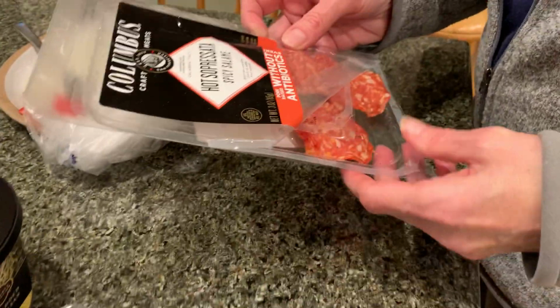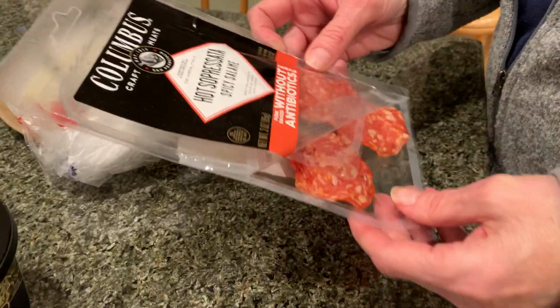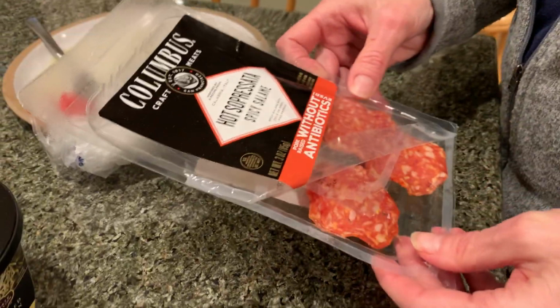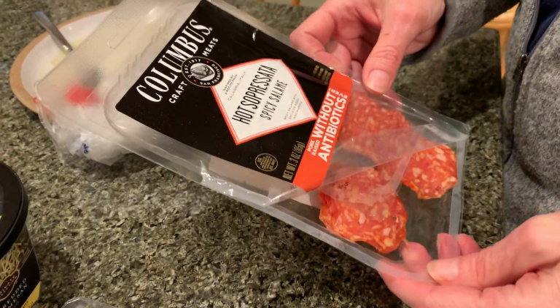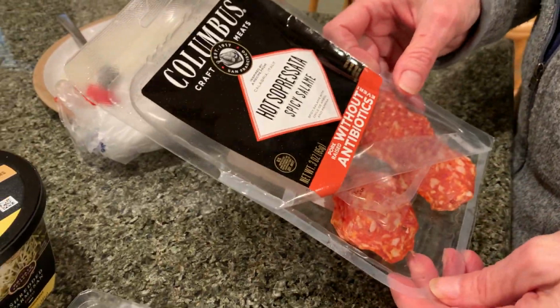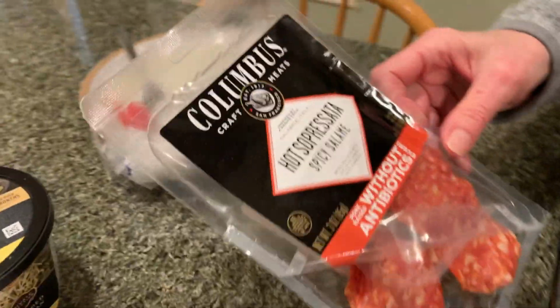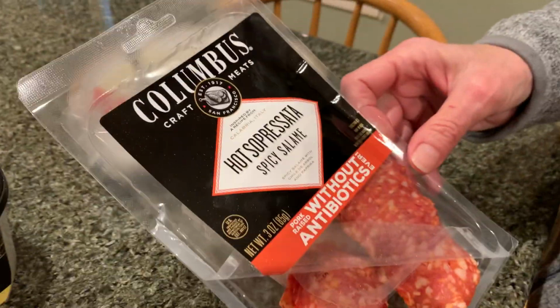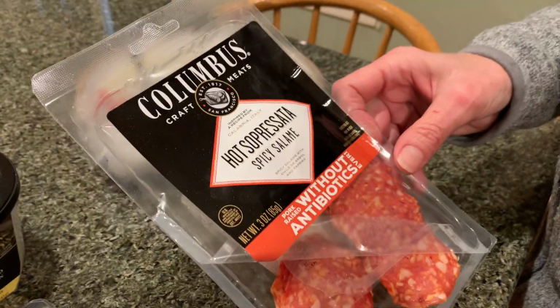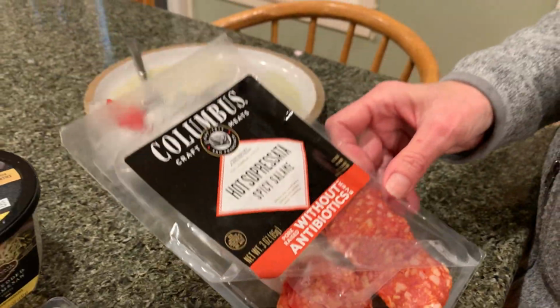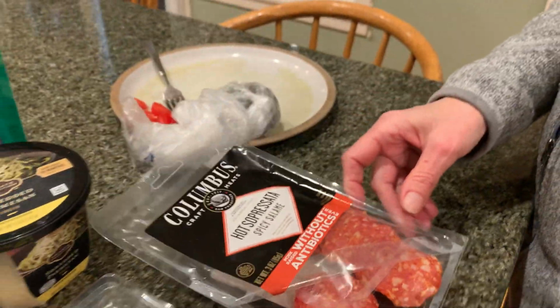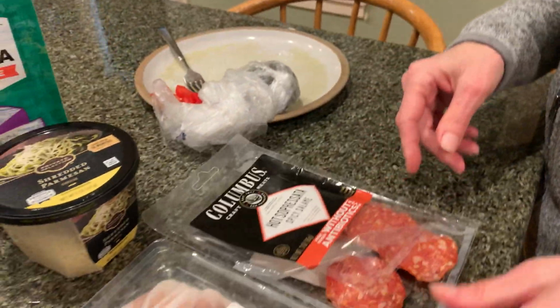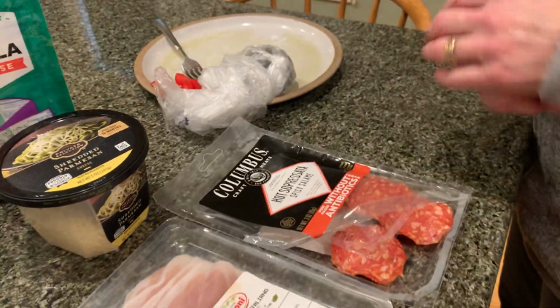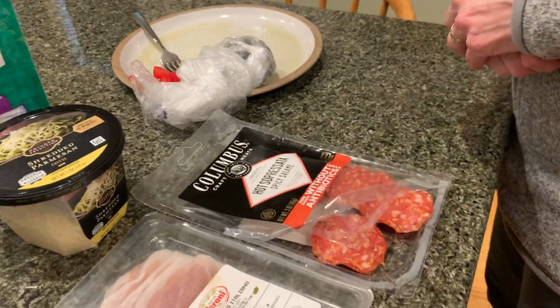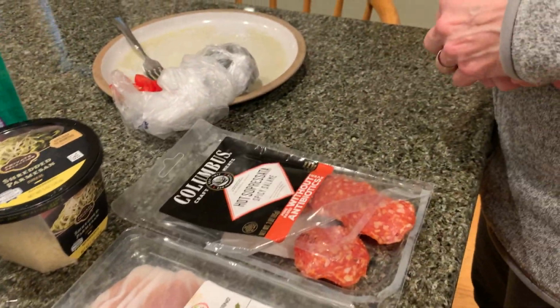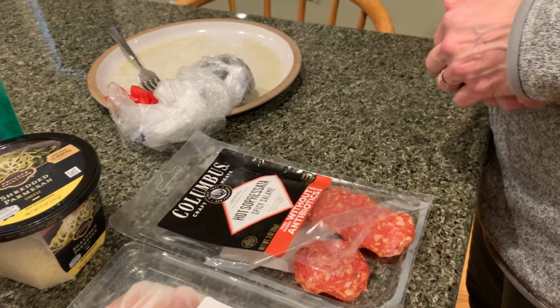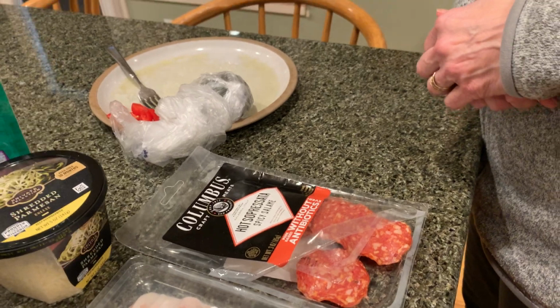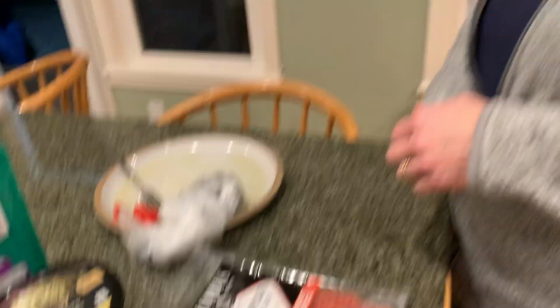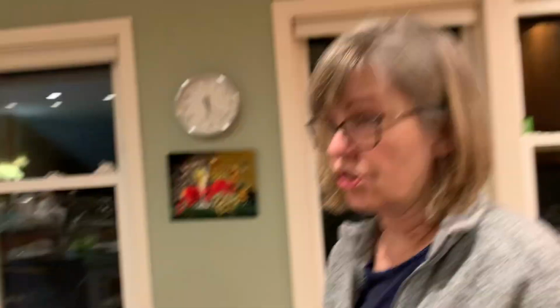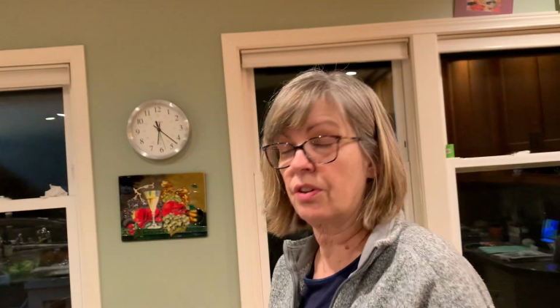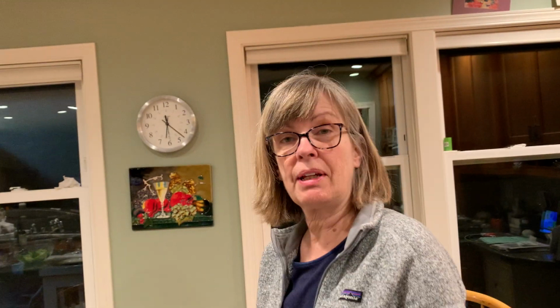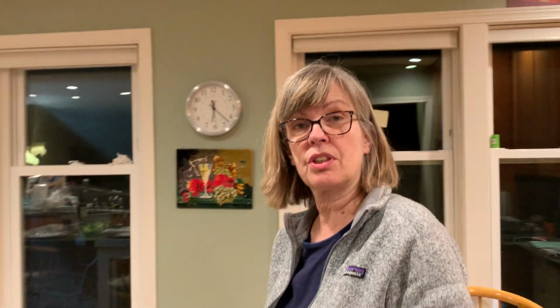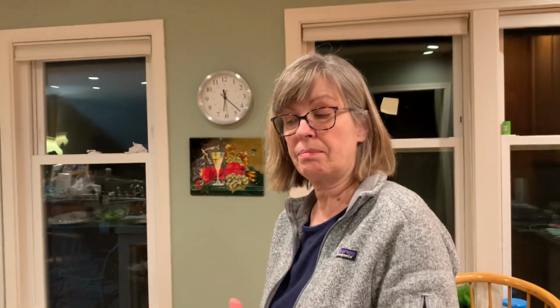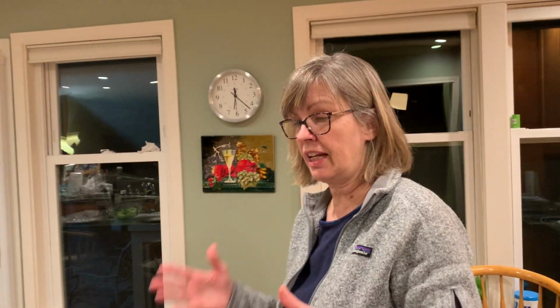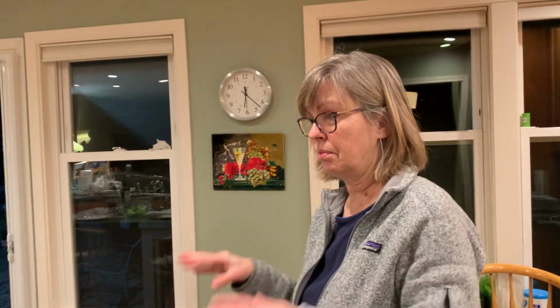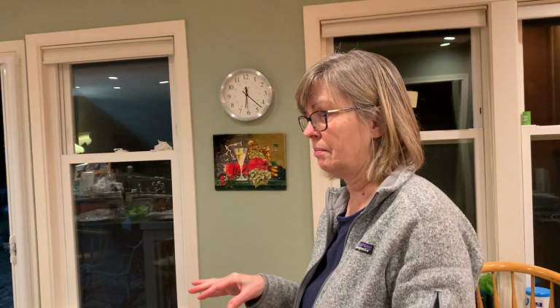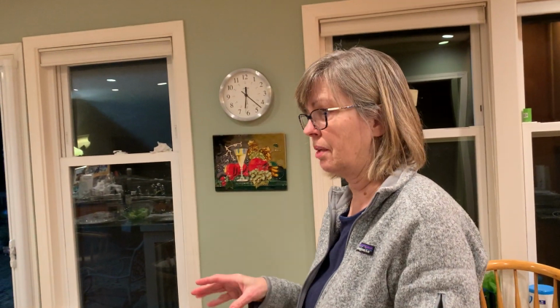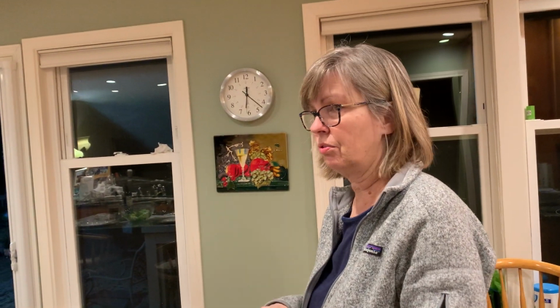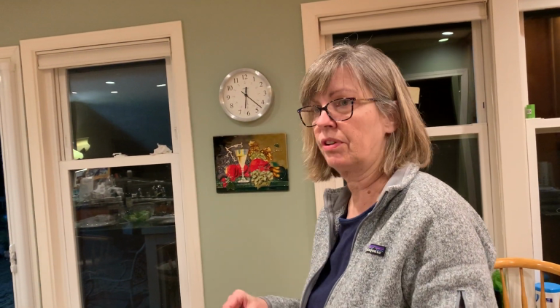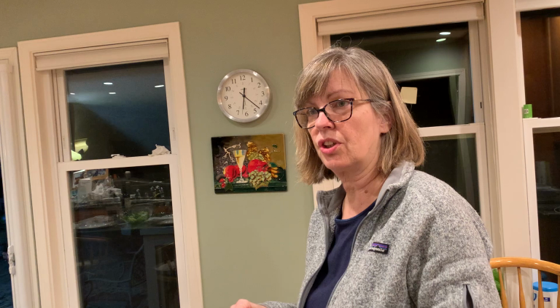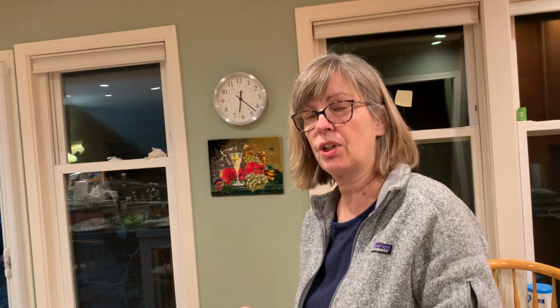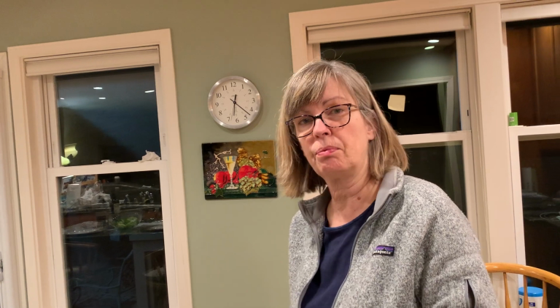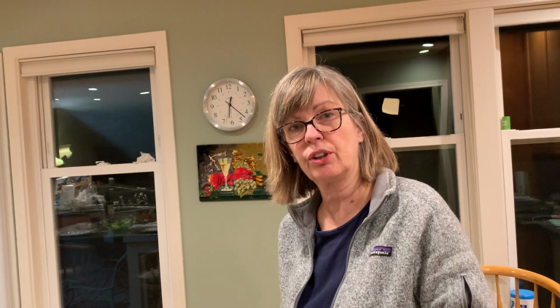And some hot spicy salami. Then I took fresh cherry tomatoes, chopped them in half, and put them on top along with fresh thyme from the garden.